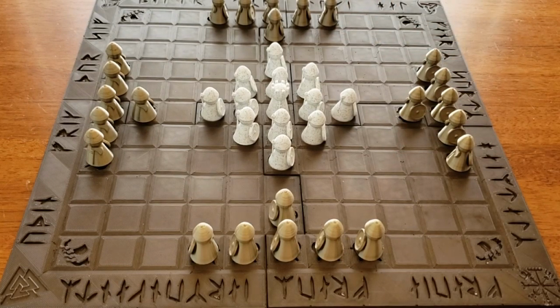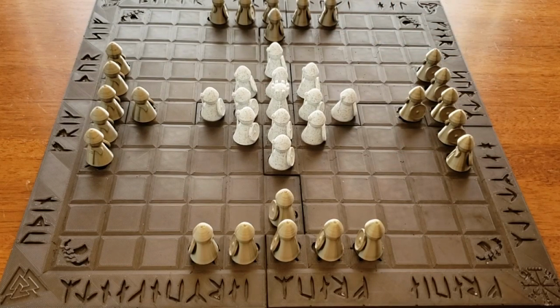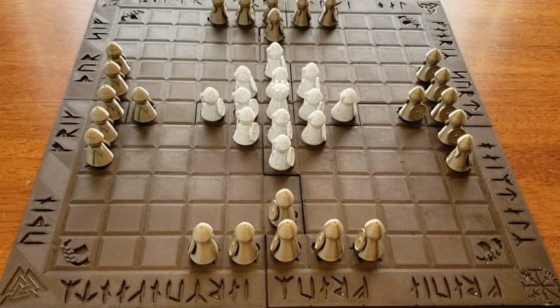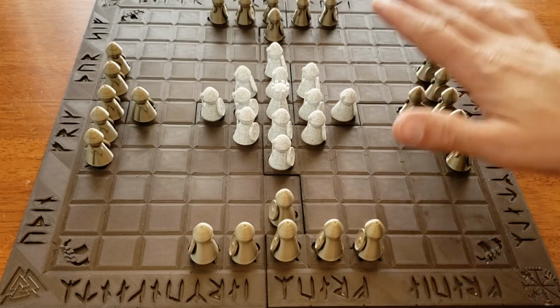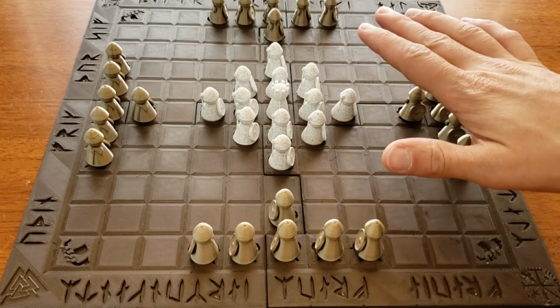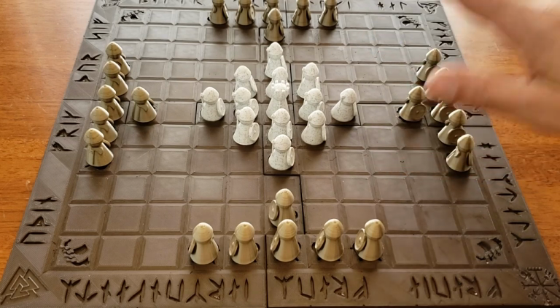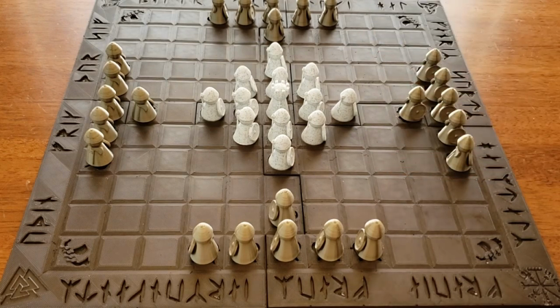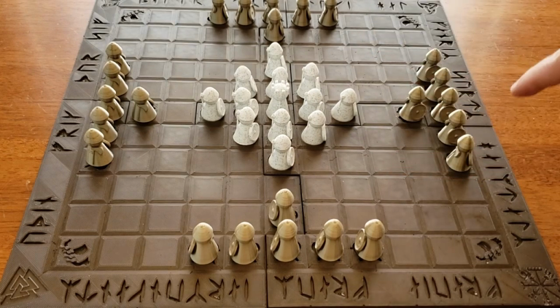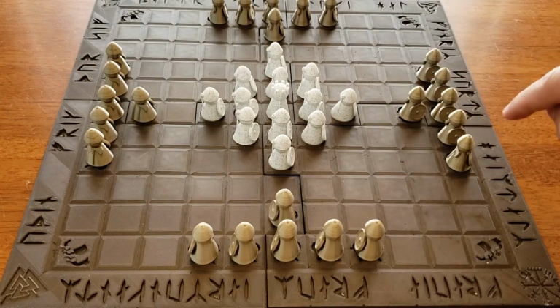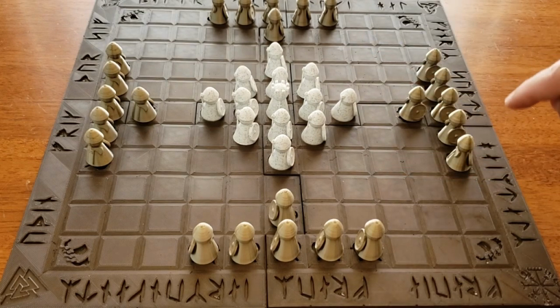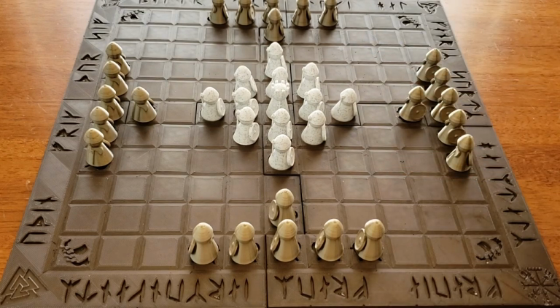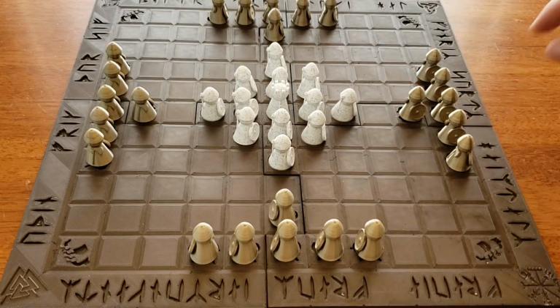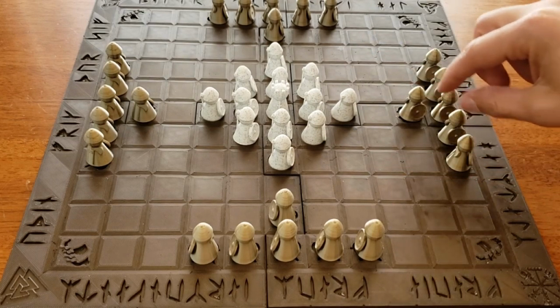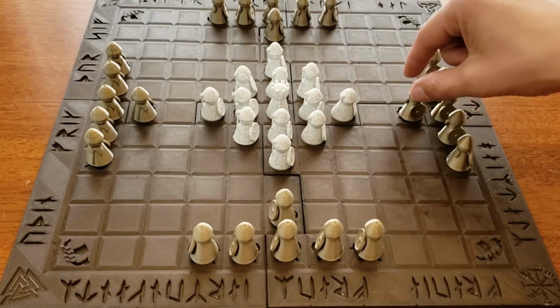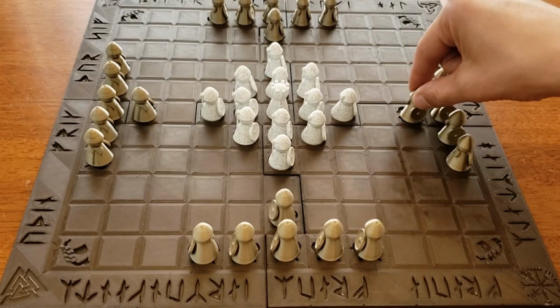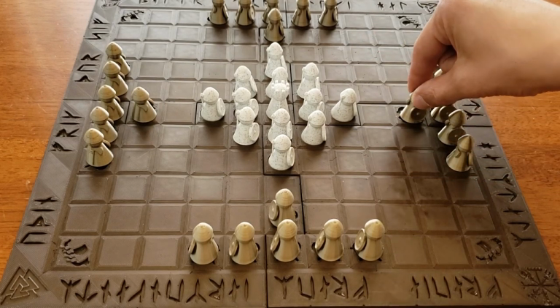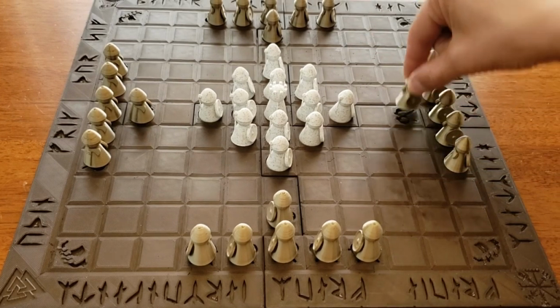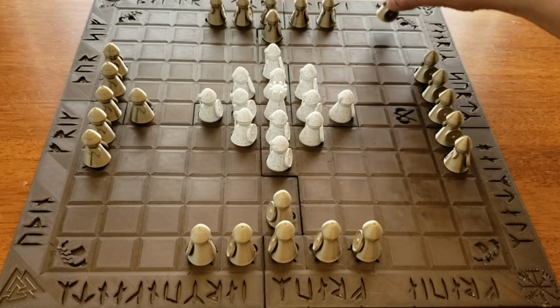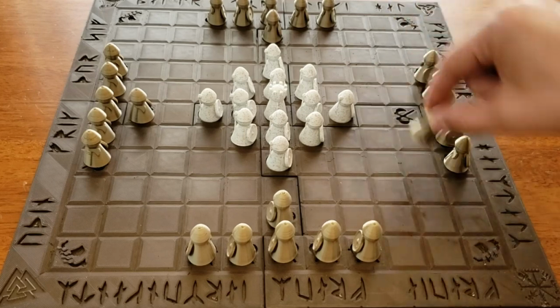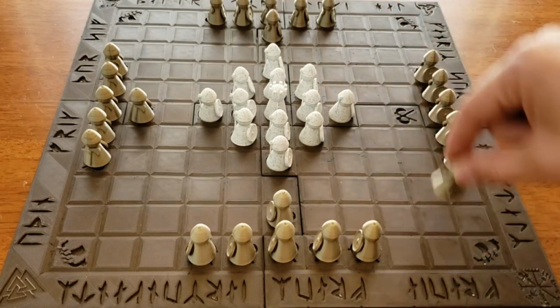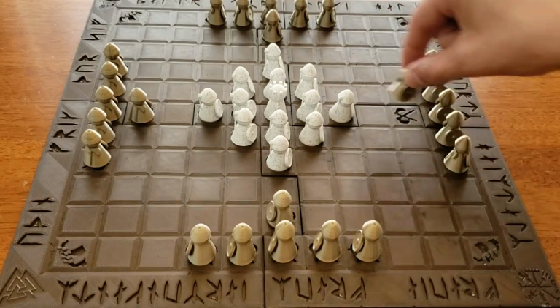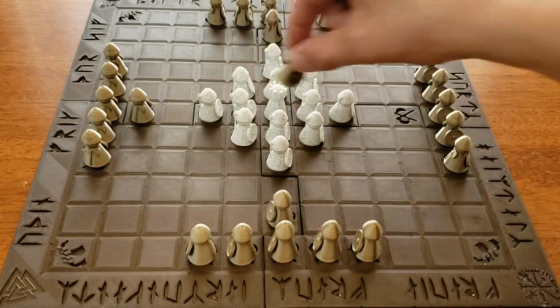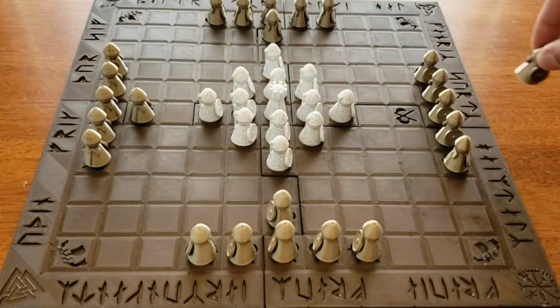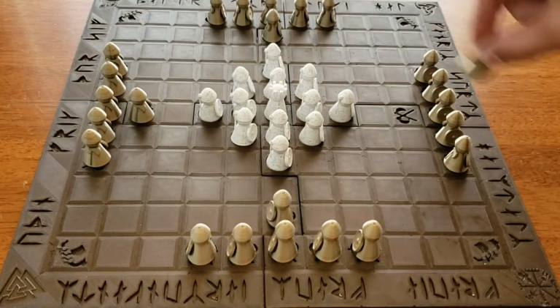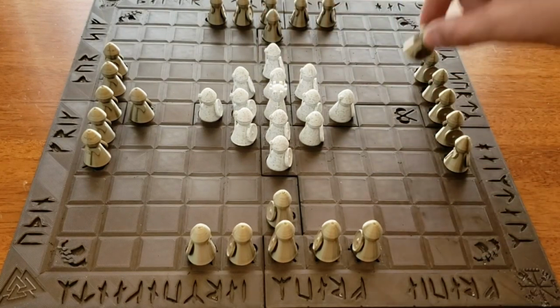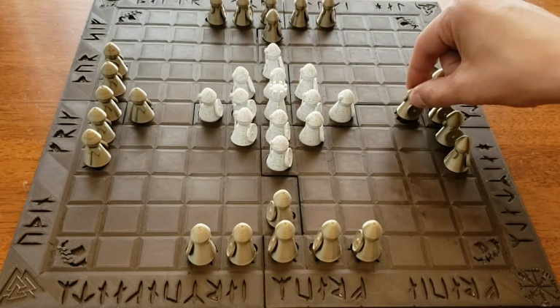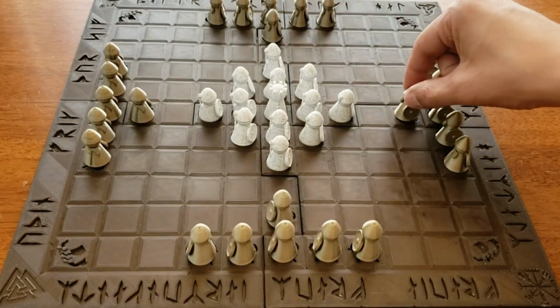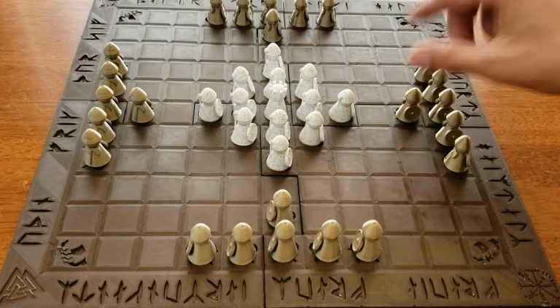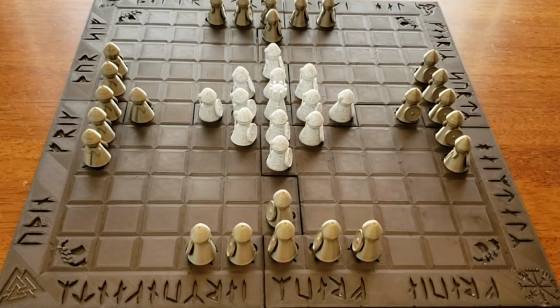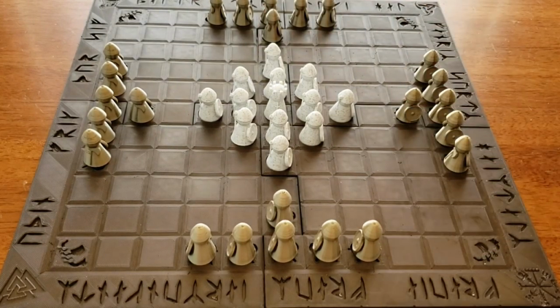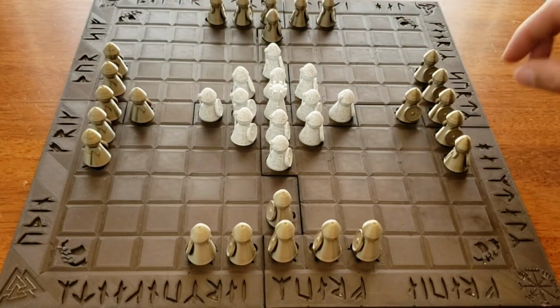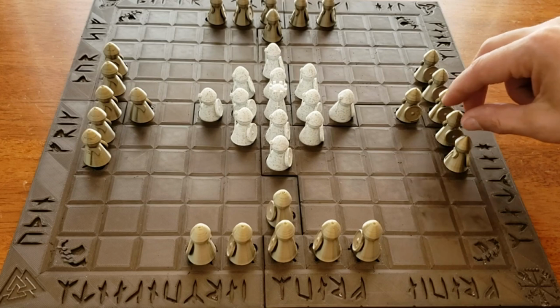In Hnefatafl, the attackers always go first, and you can move your pawns as far as you want to, vertically or horizontally, but not diagonally. So they're all like rooks in chess.